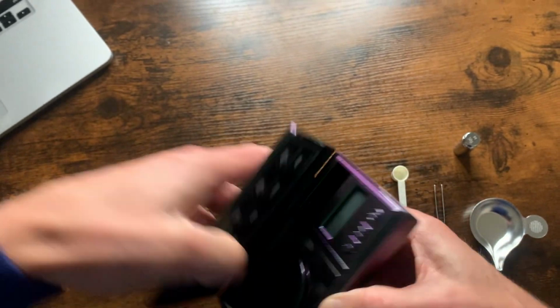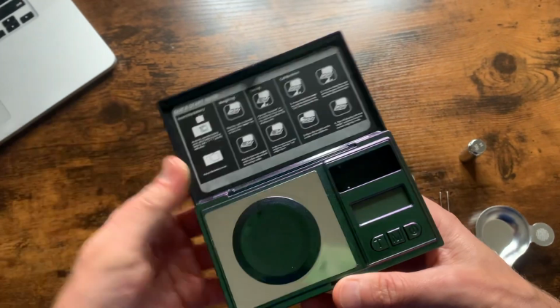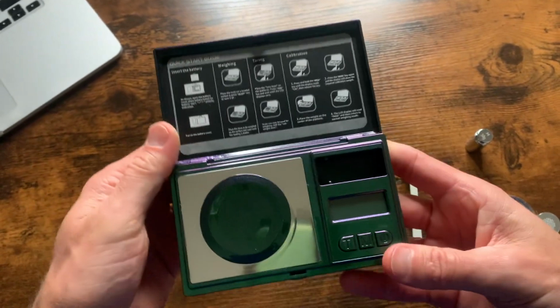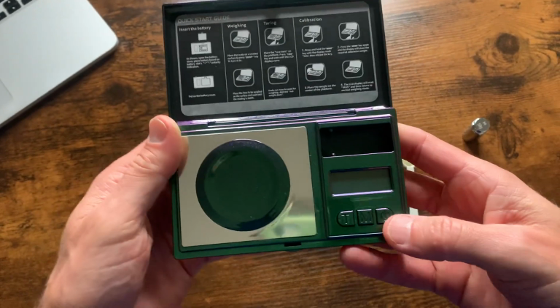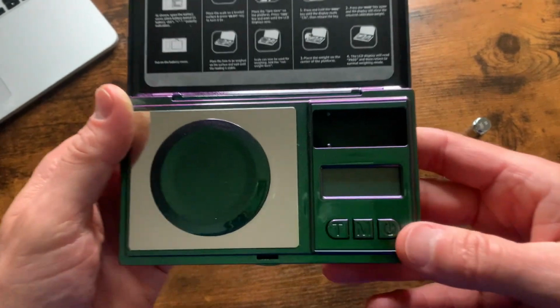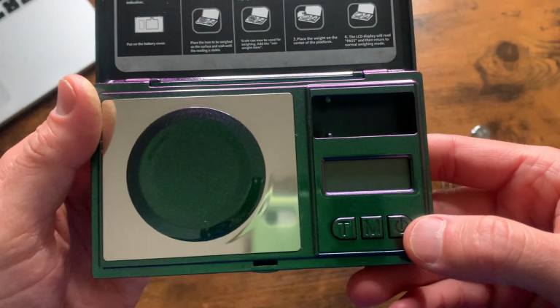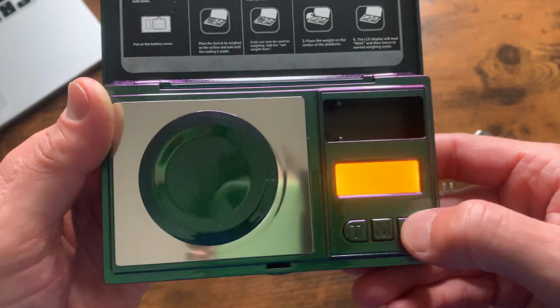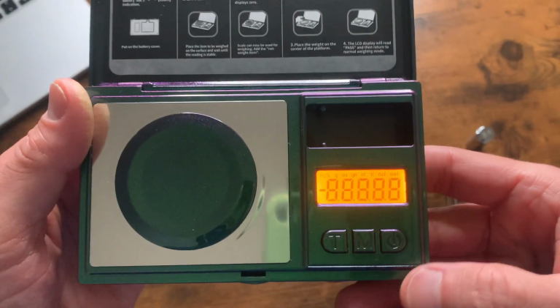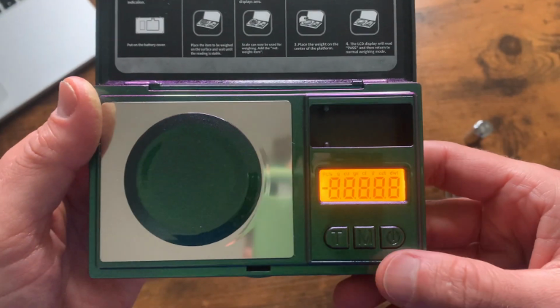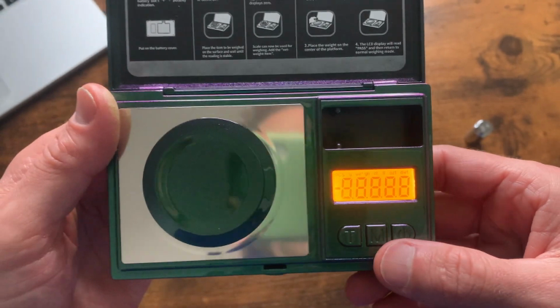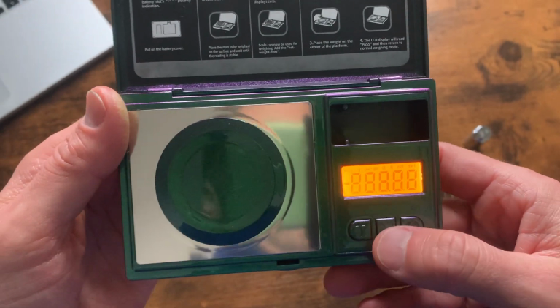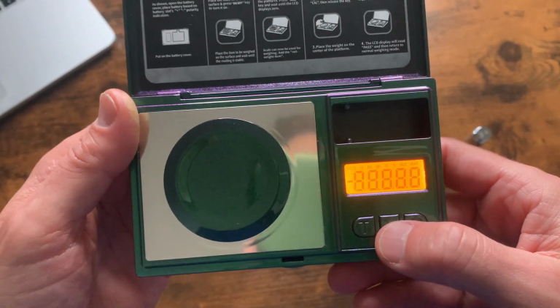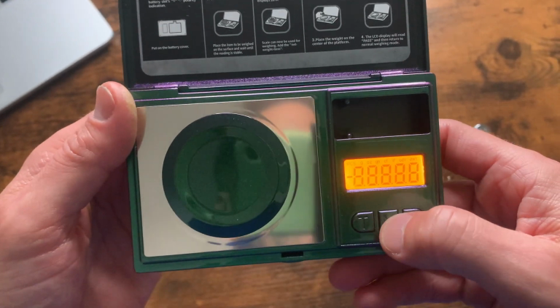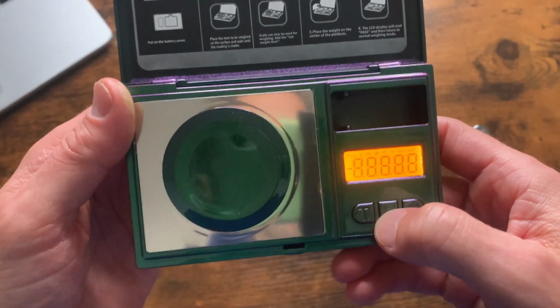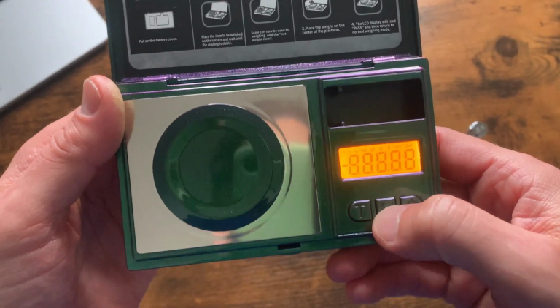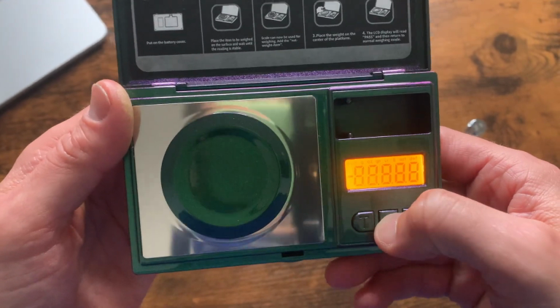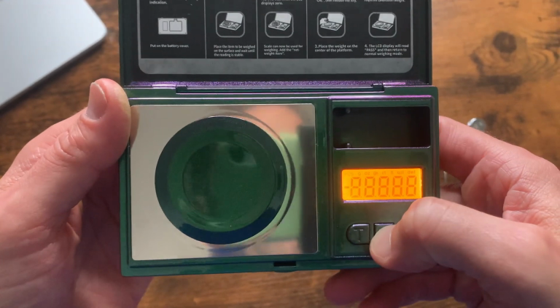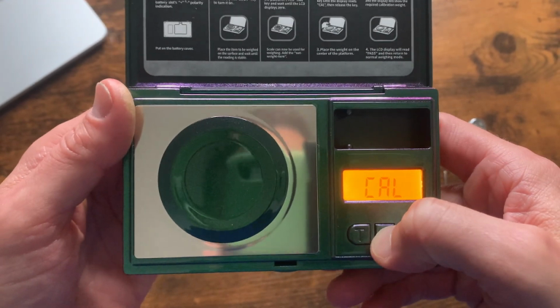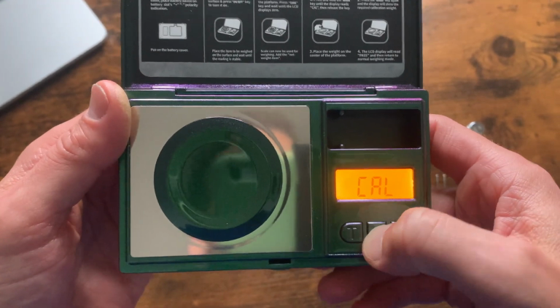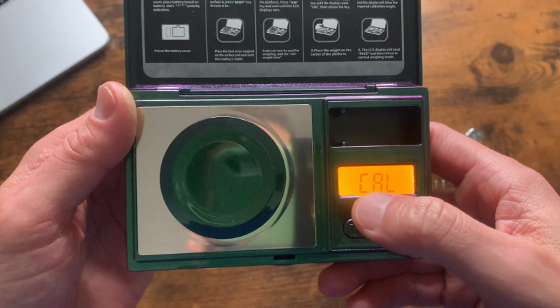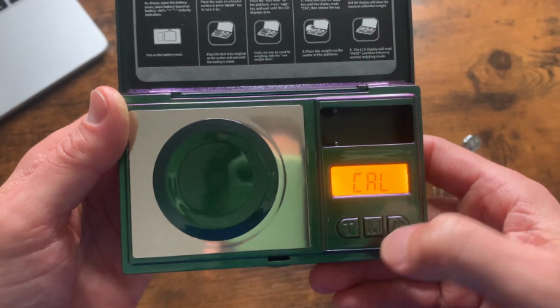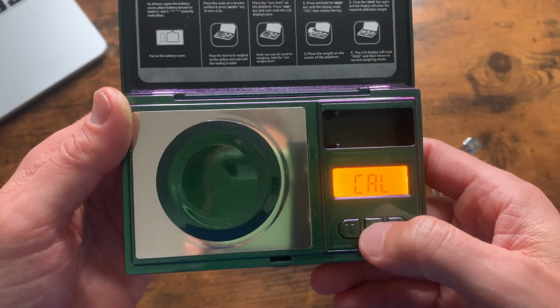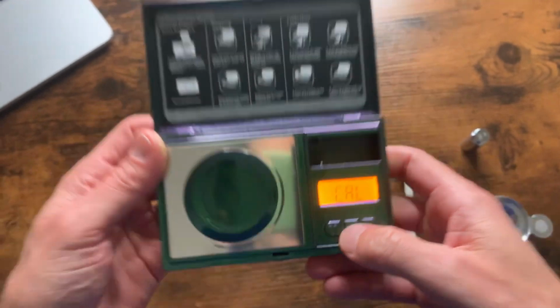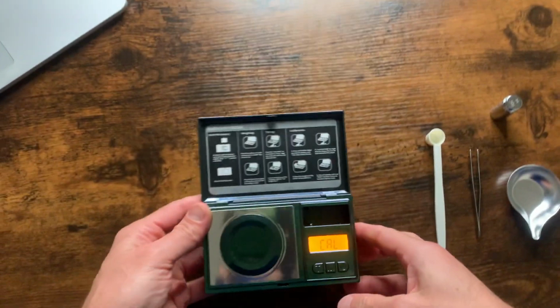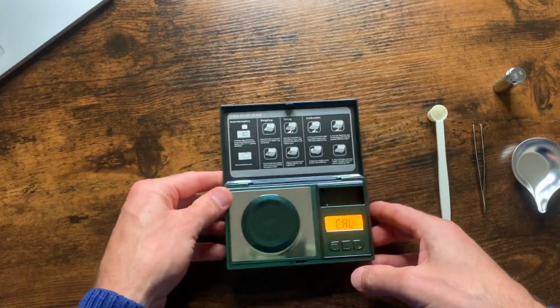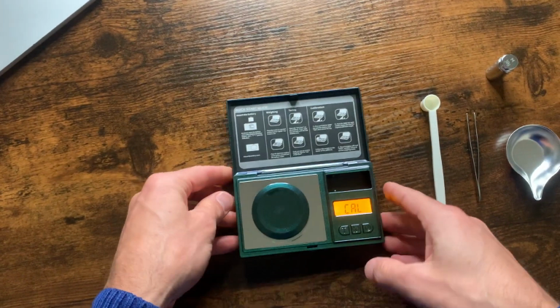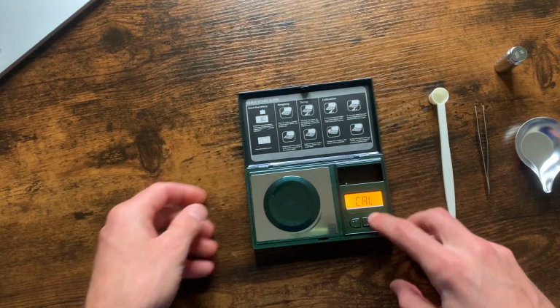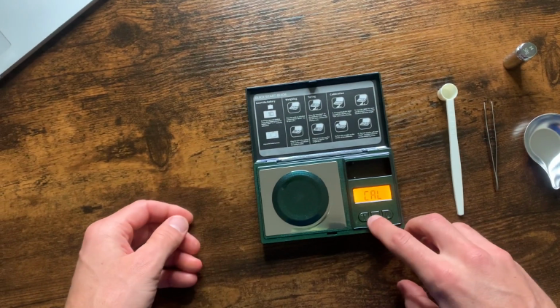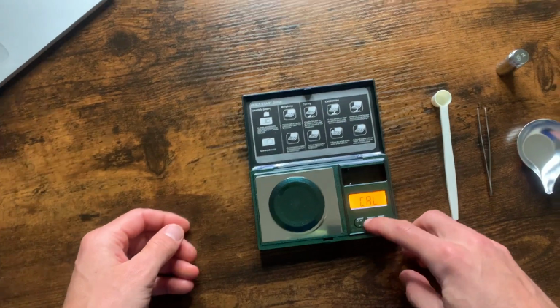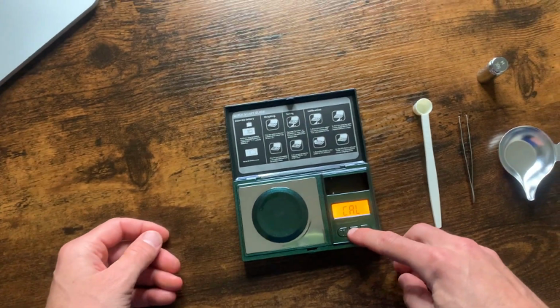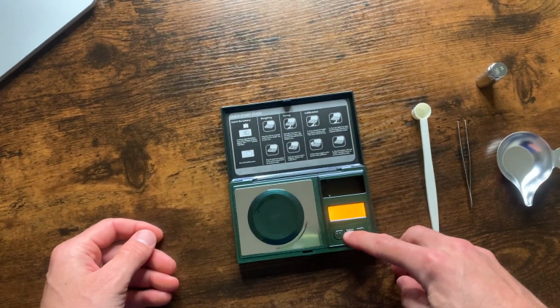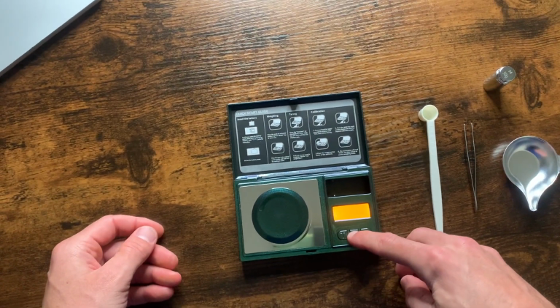We're going to open this up and hit the power button right here to turn it on. Then we are going to hold the M button, set it down, and hold it again, because we are going to calibrate the scale.